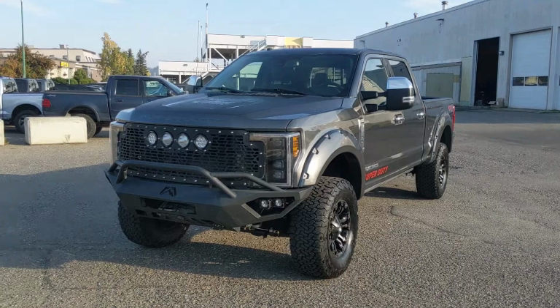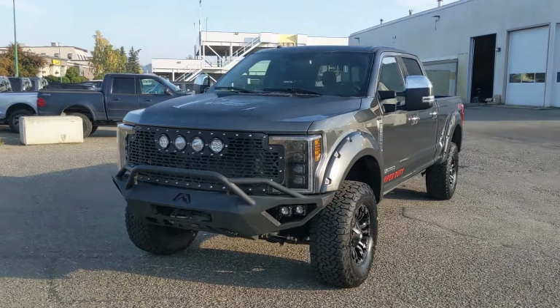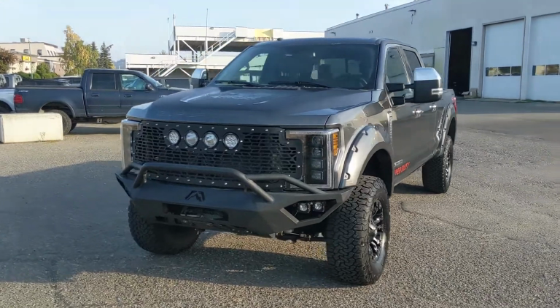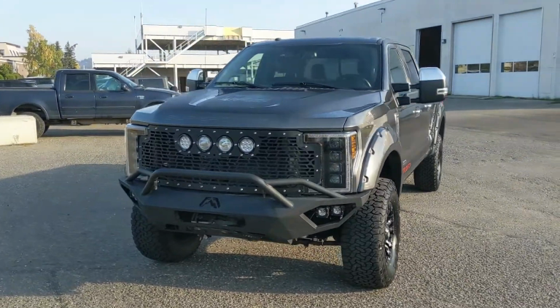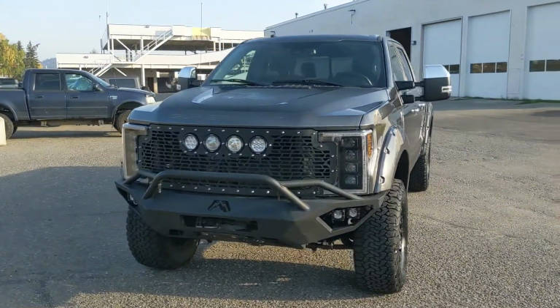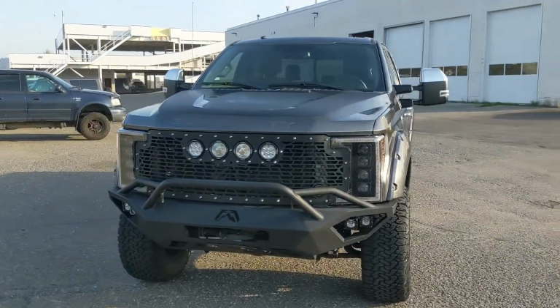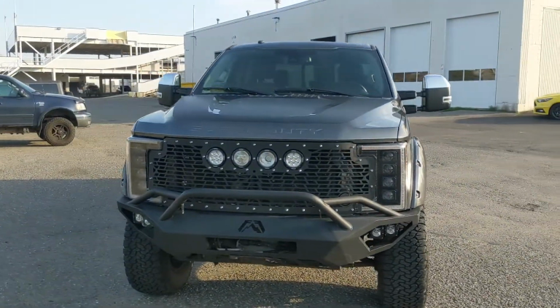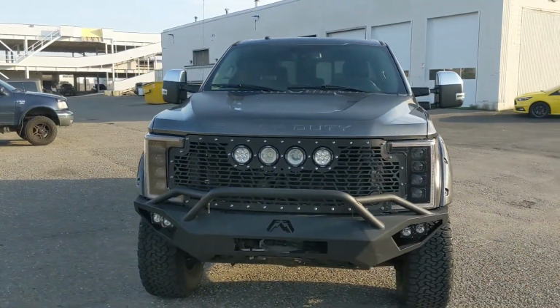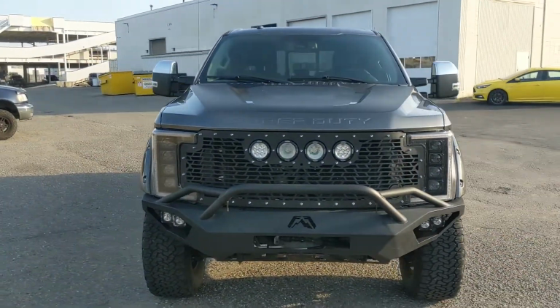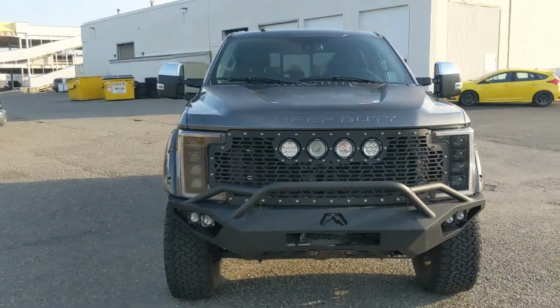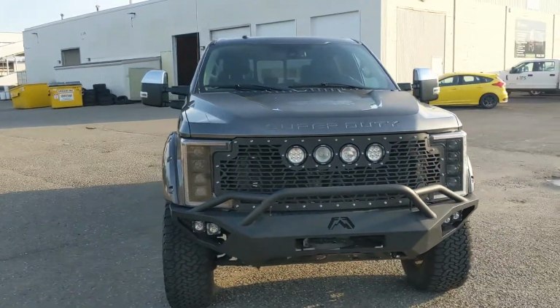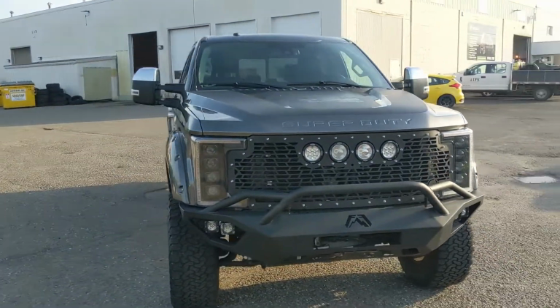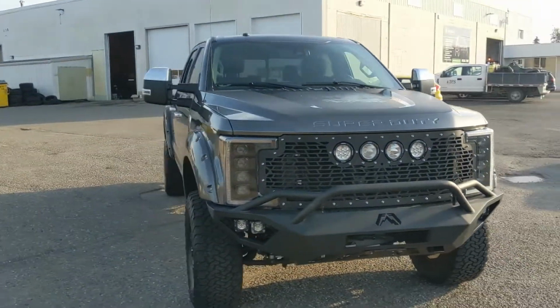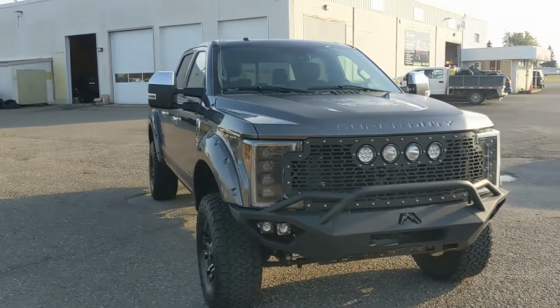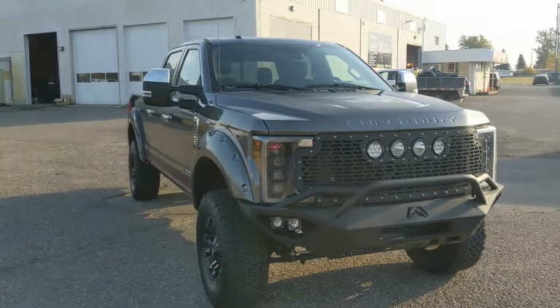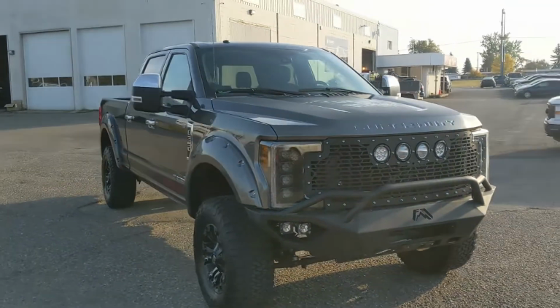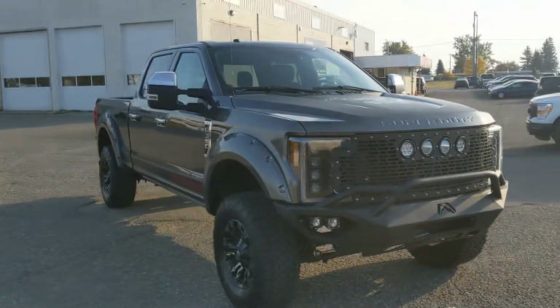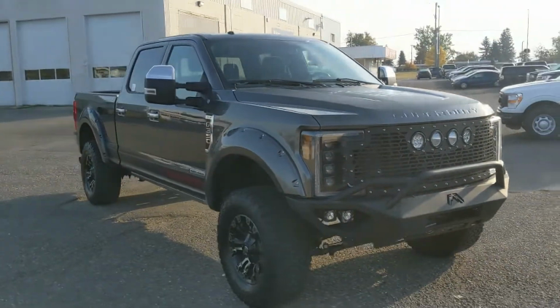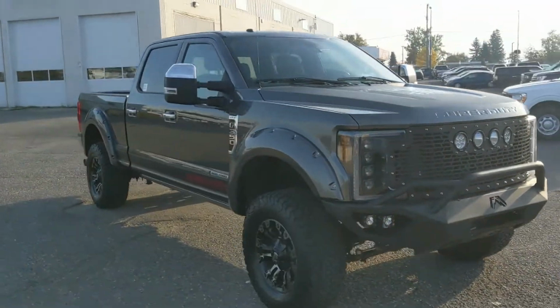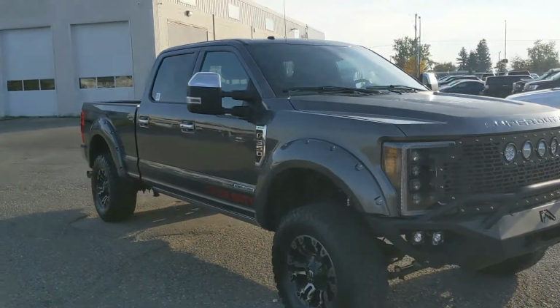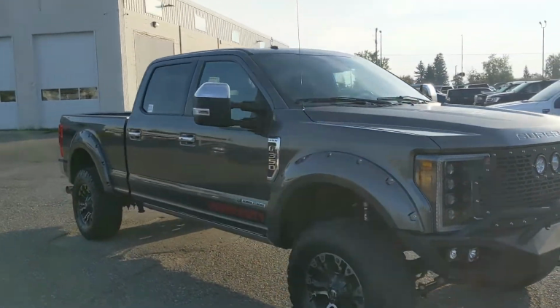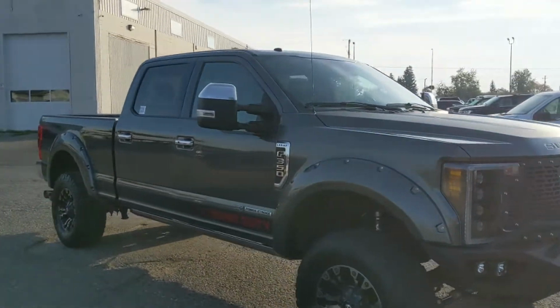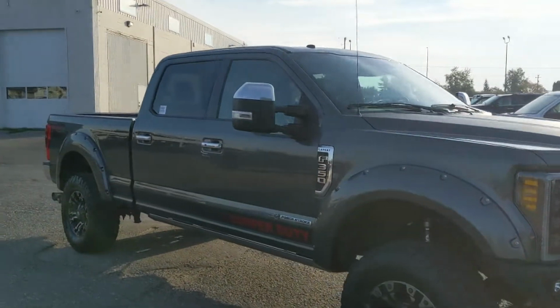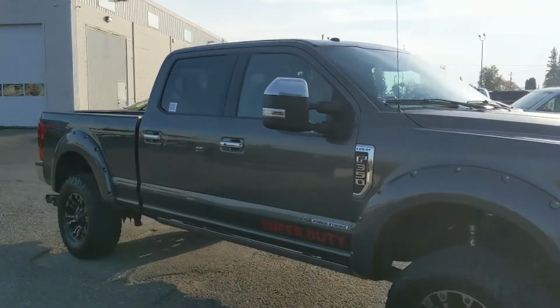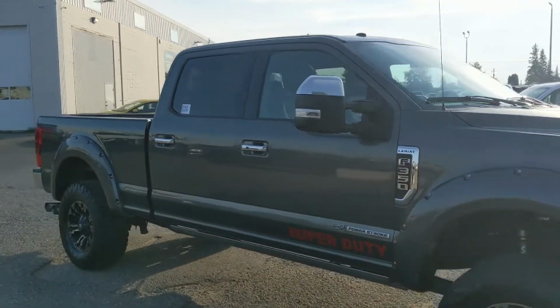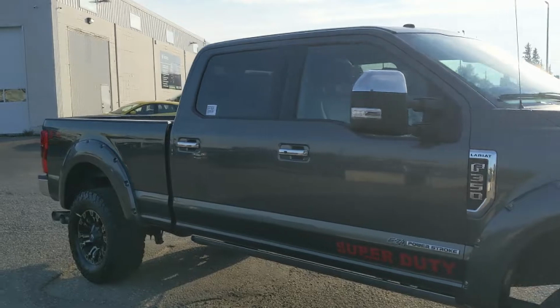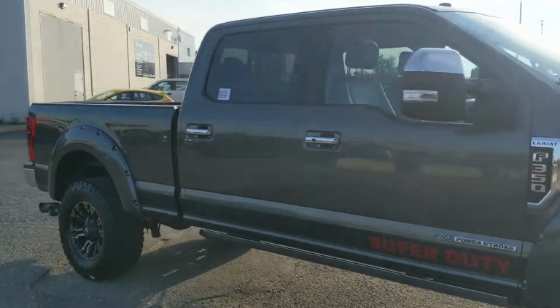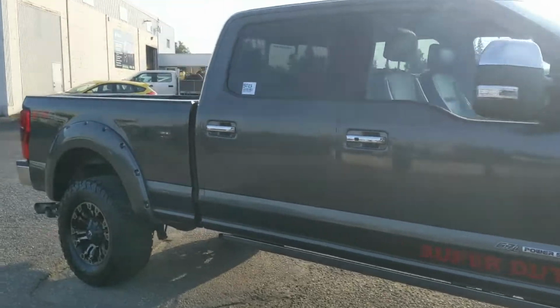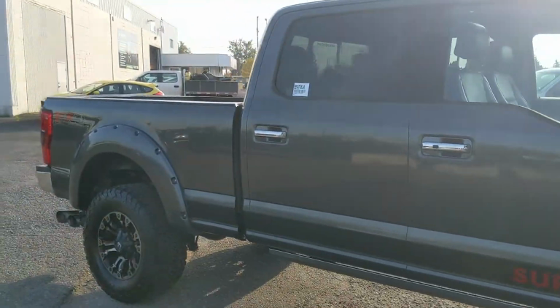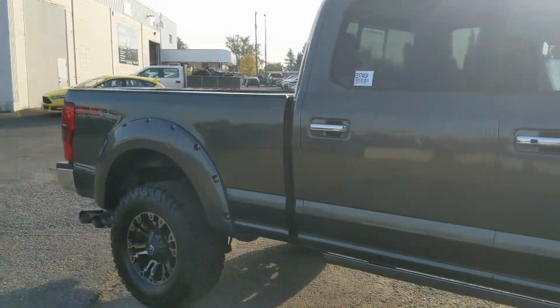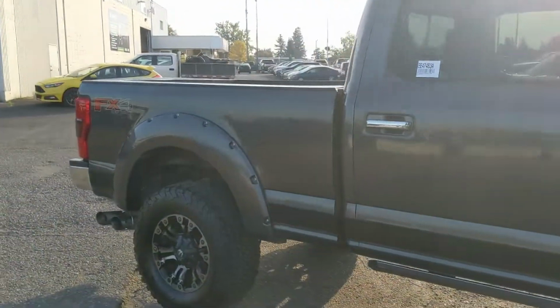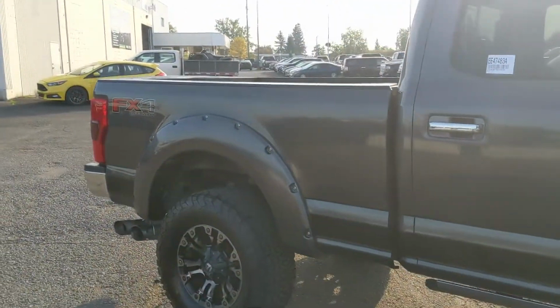Hello, this is Eric at the Prince George Ford Pre-Owned Supercenter and we're taking a look at the 2018 Ford F-350 in a Lariat trim, powered by a 6.7-liter Power Stroke turbo diesel V8, providing you with plenty of power for towing, hauling, and 4x4ing.